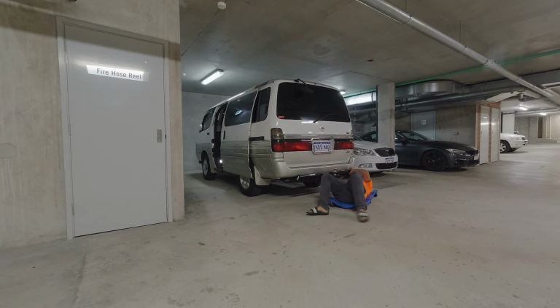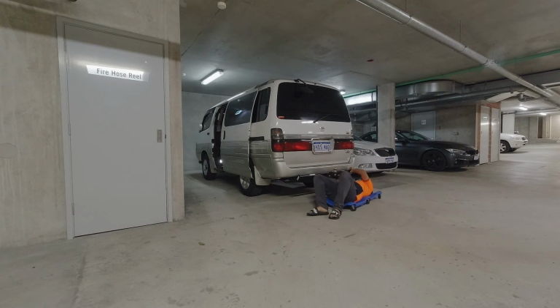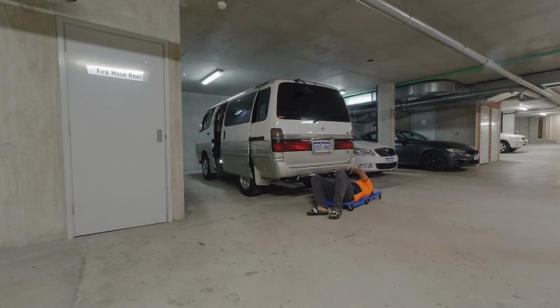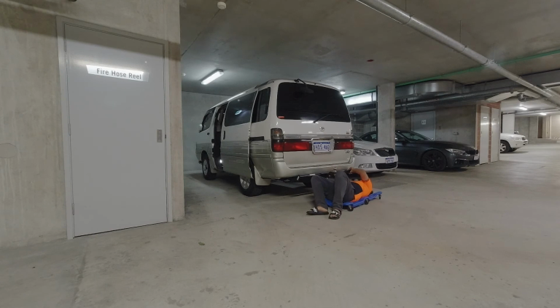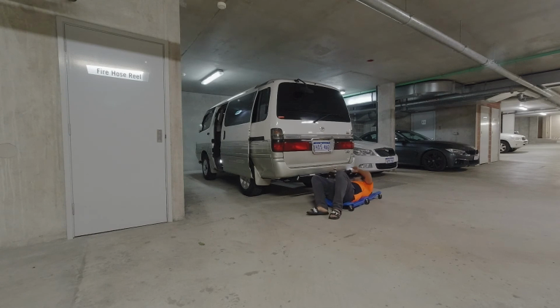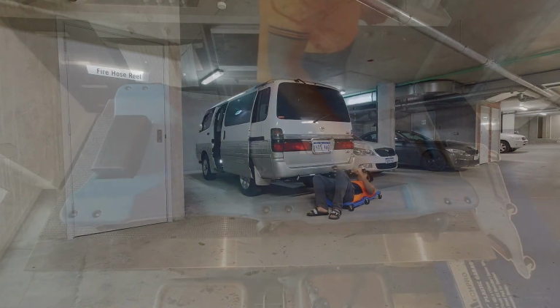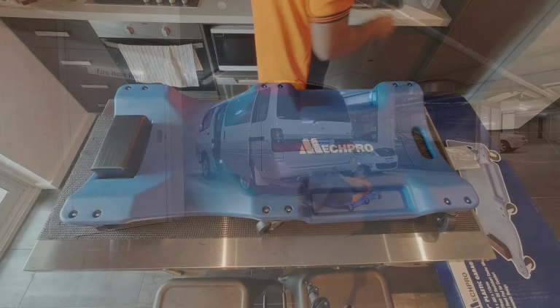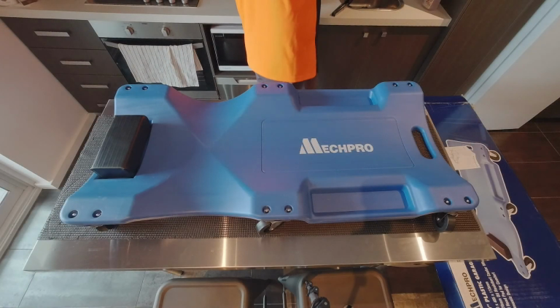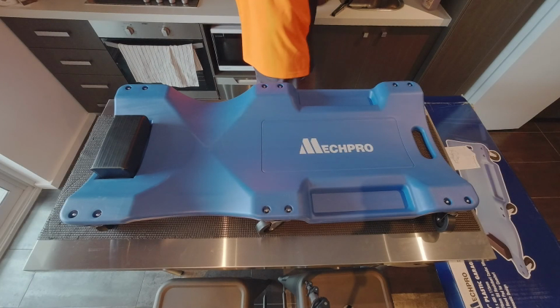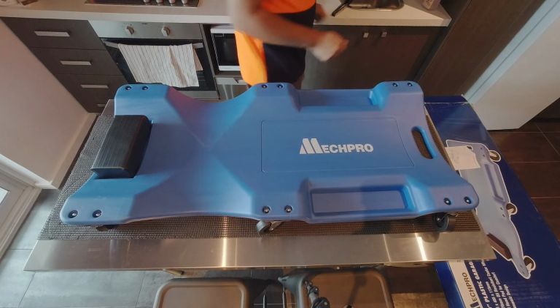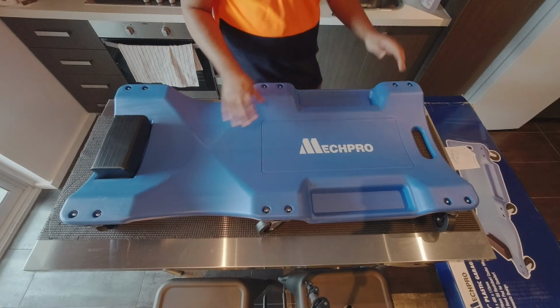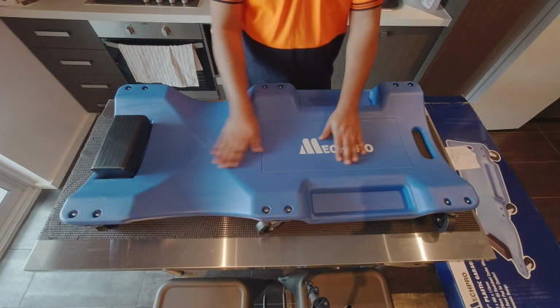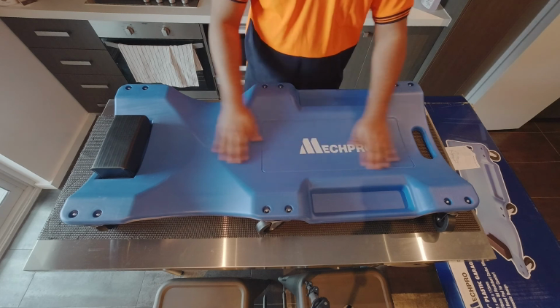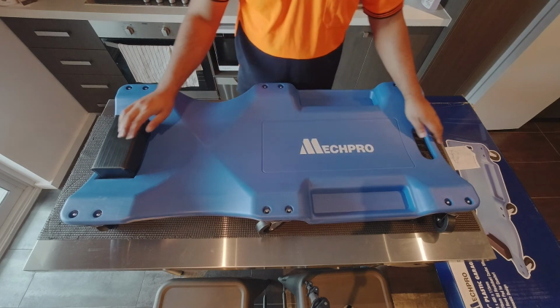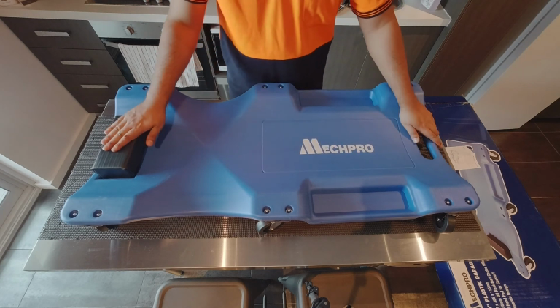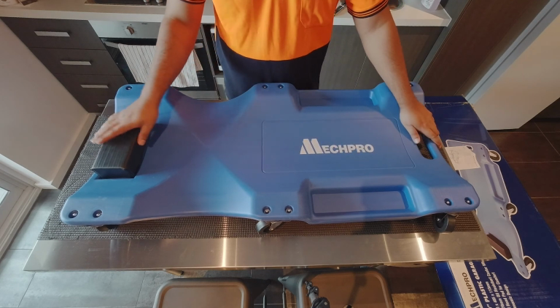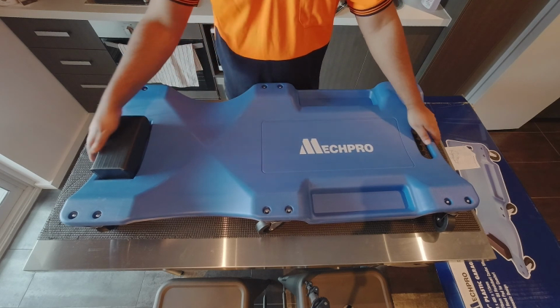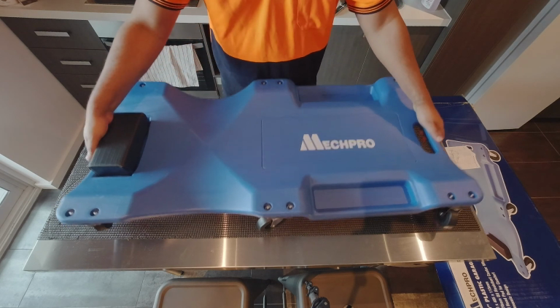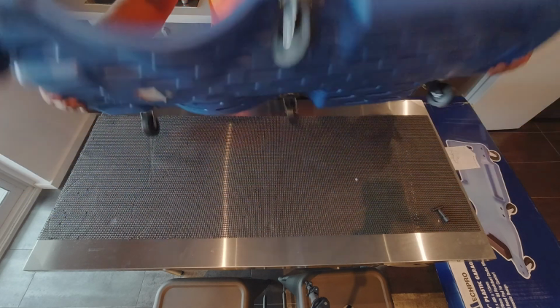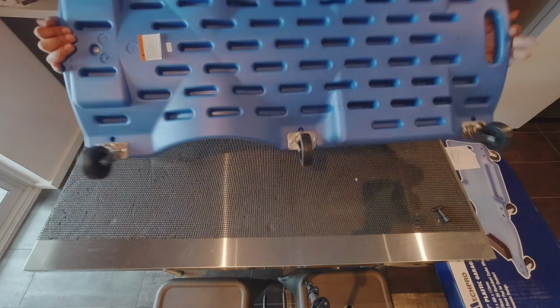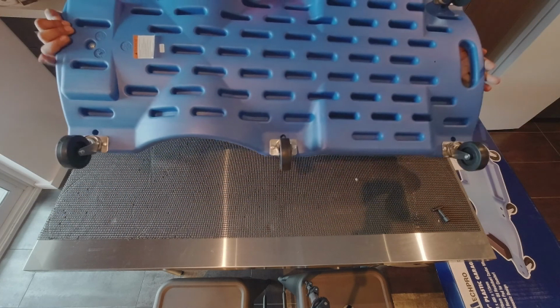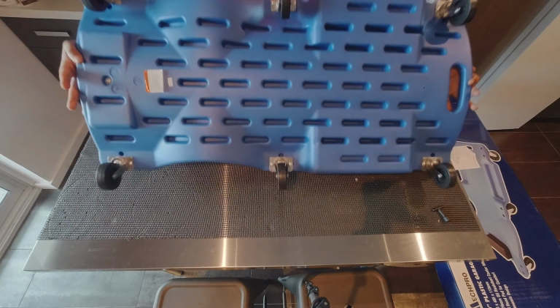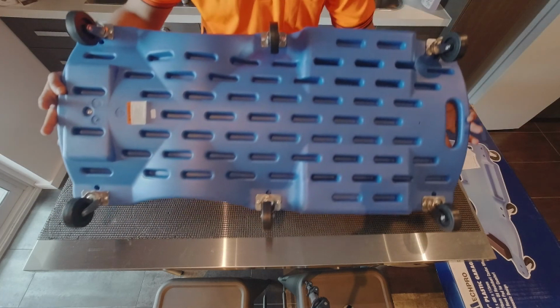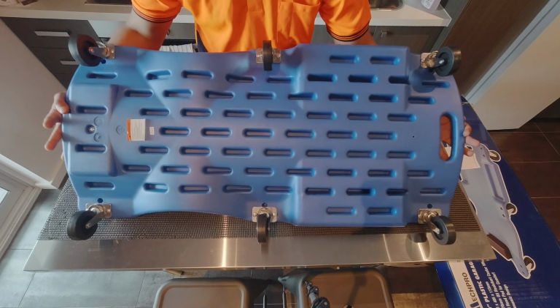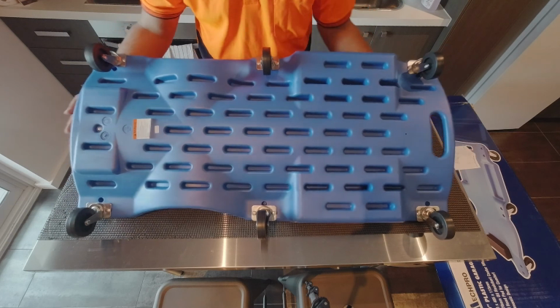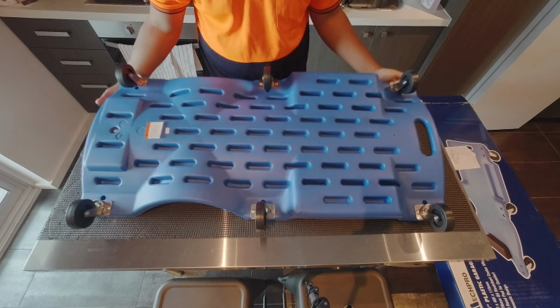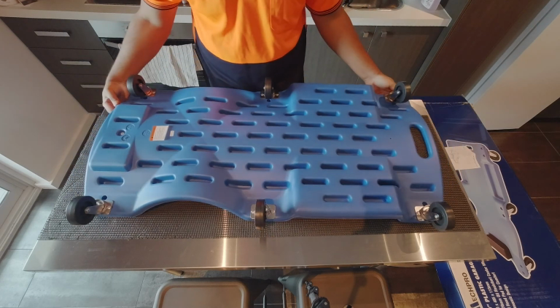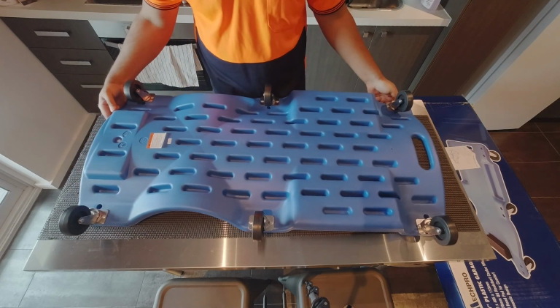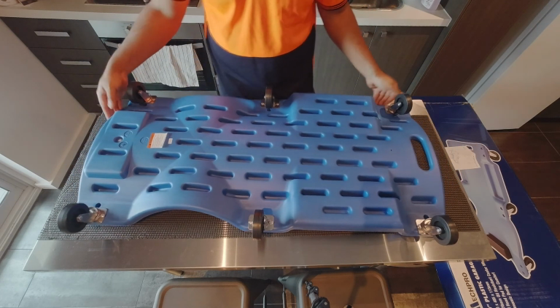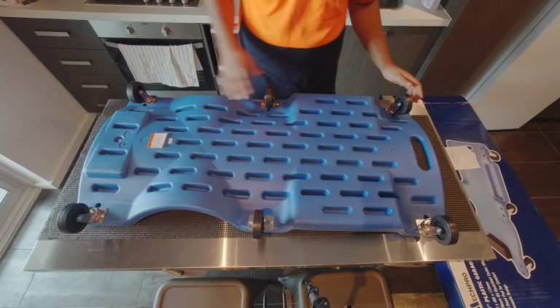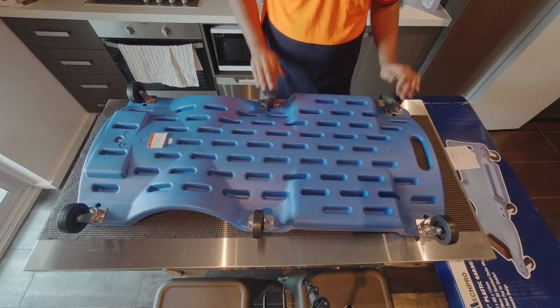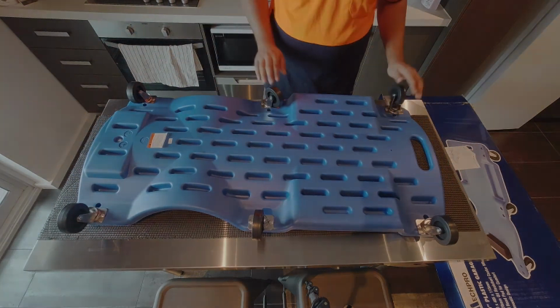All in all, the product feels really good and is built really well. The instructions are clear and the hardware all looks to be stainless steel. I'm pretty sure it will last a very long time — thumbs up.